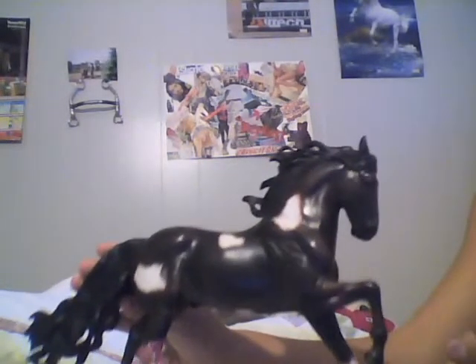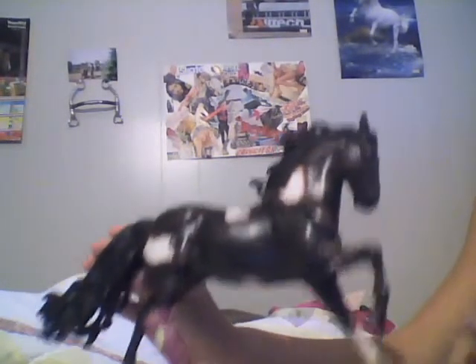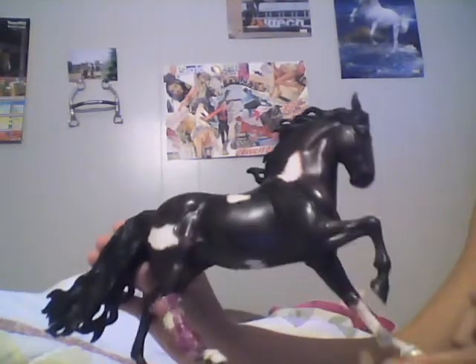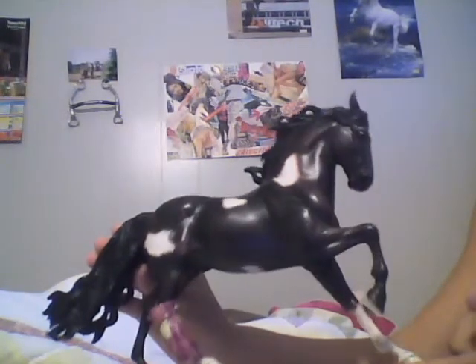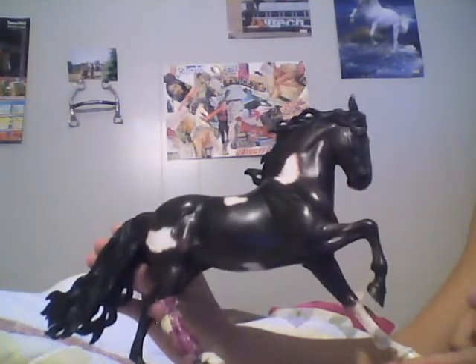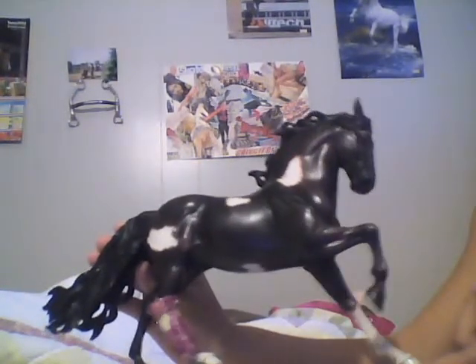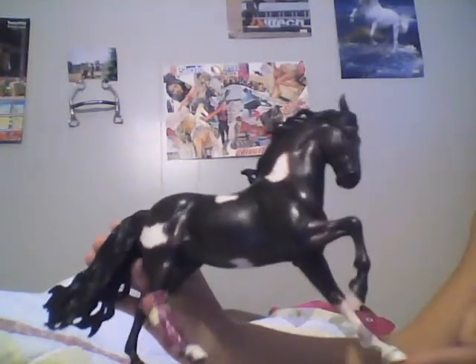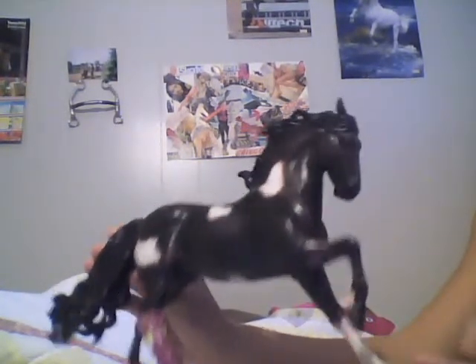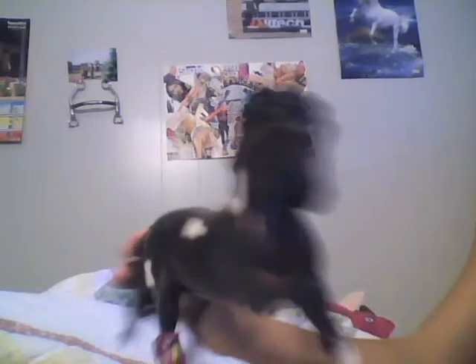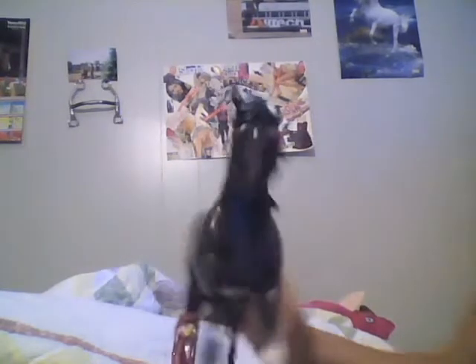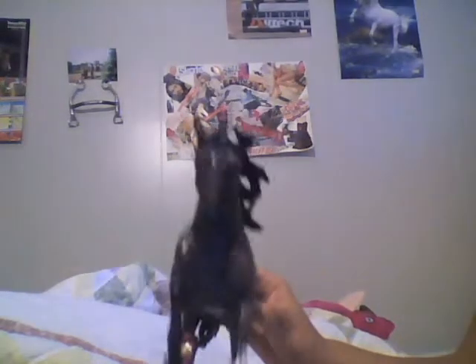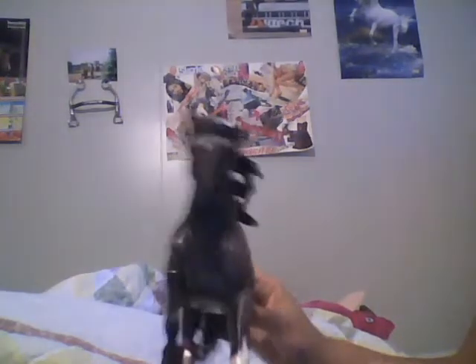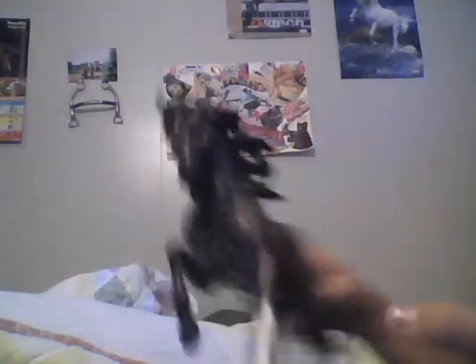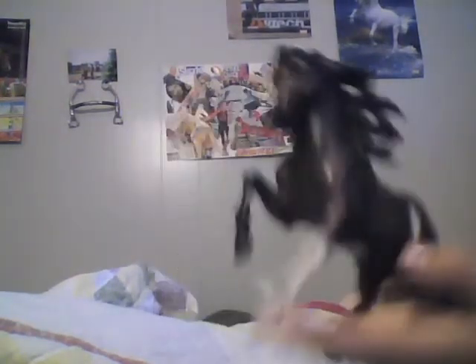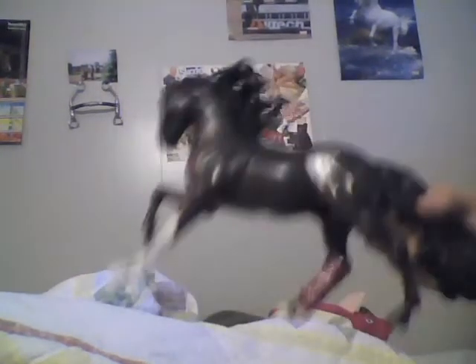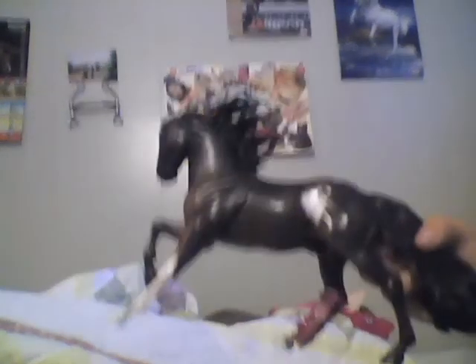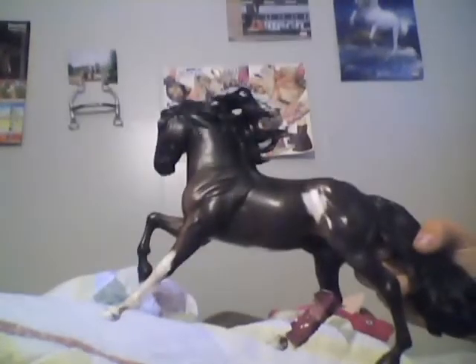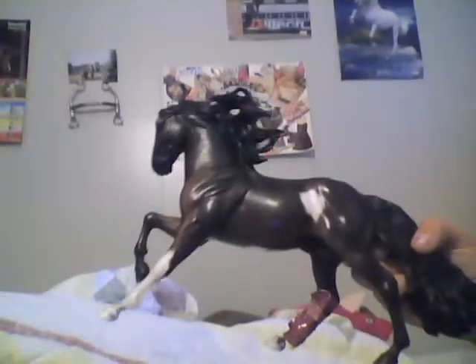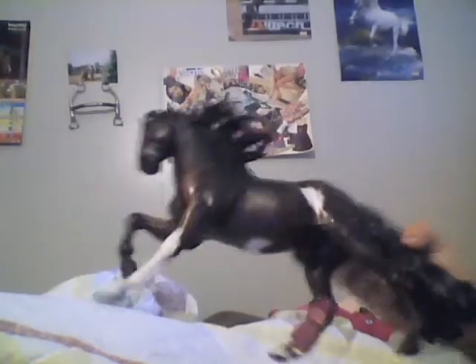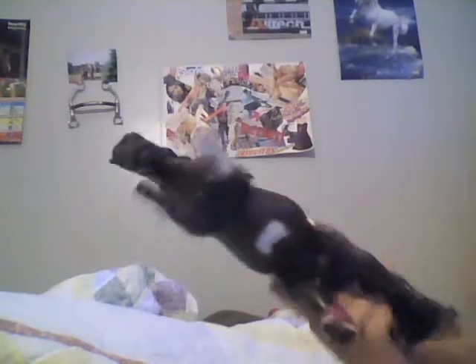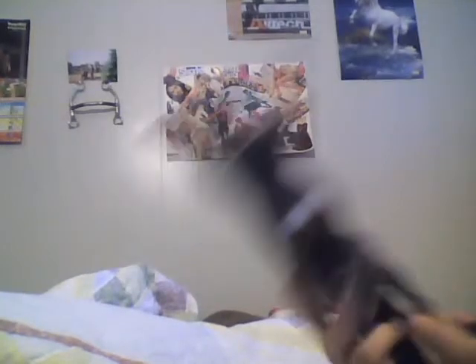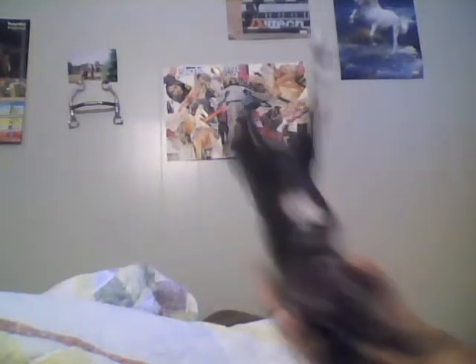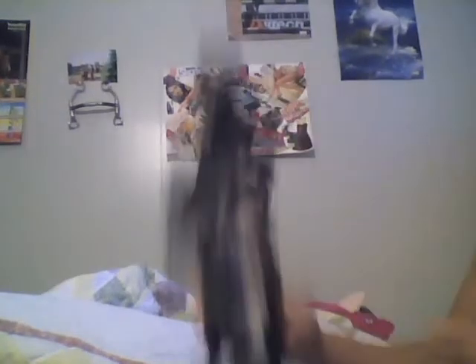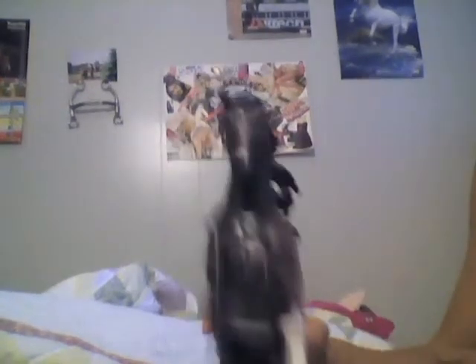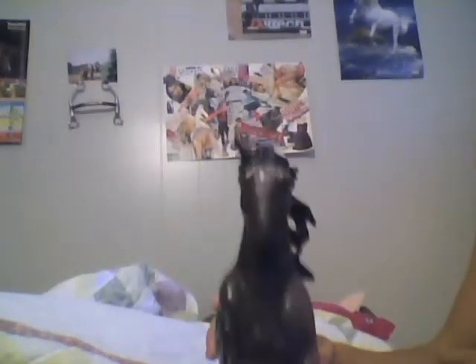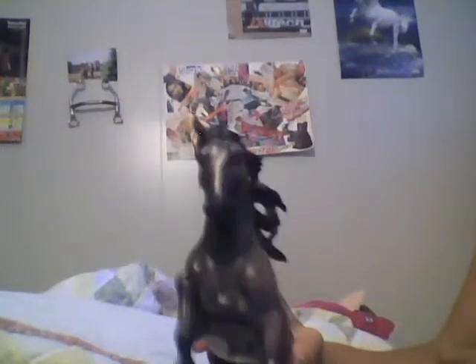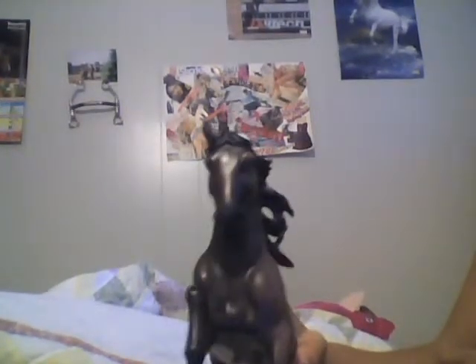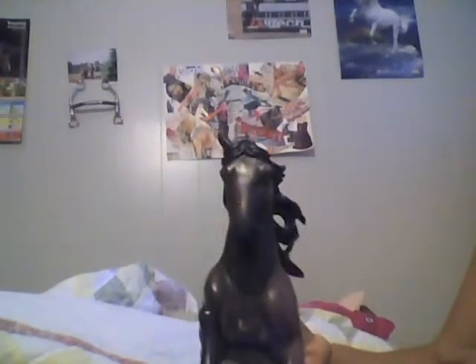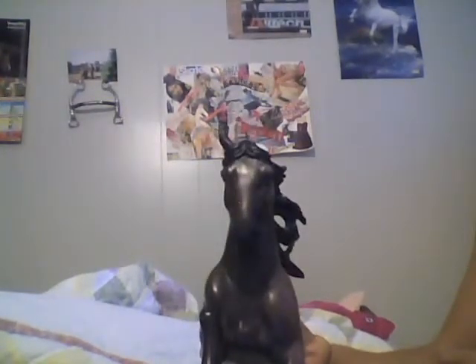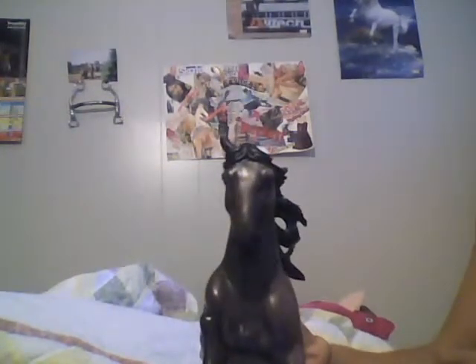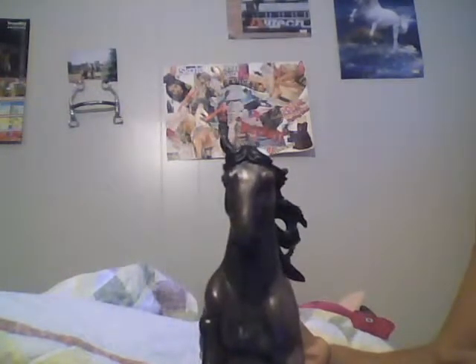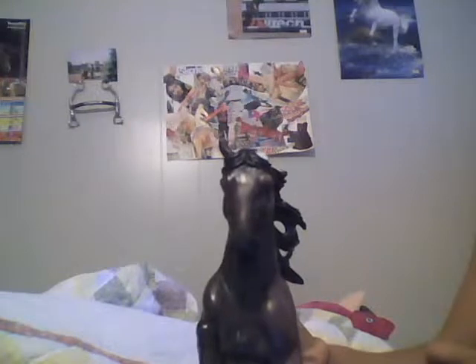He was originally the Kathleen Moody Andalusian Stallion. As you can see, he's changed a lot. I got him on eBay for $12, mint condition, perfect. And I was nine.